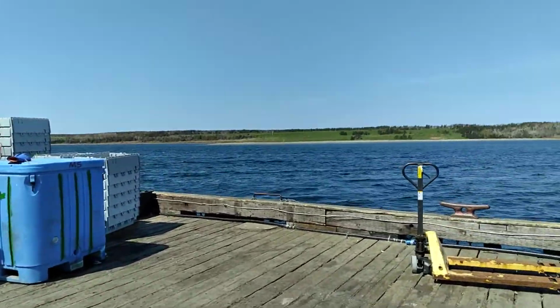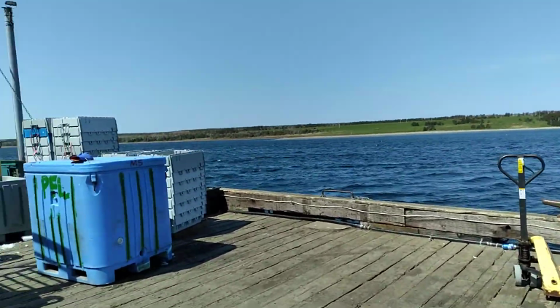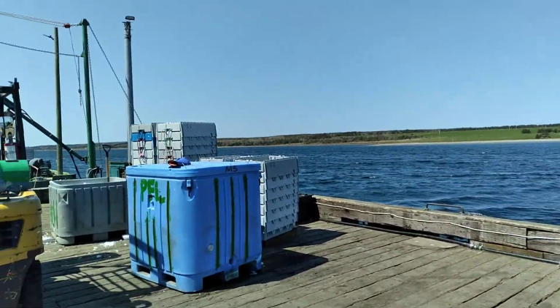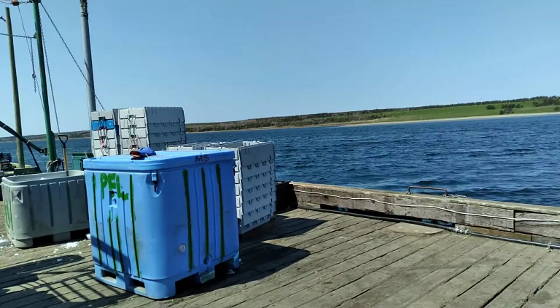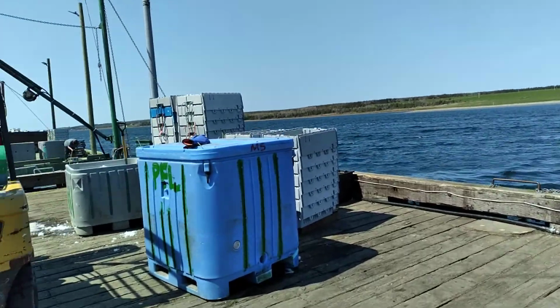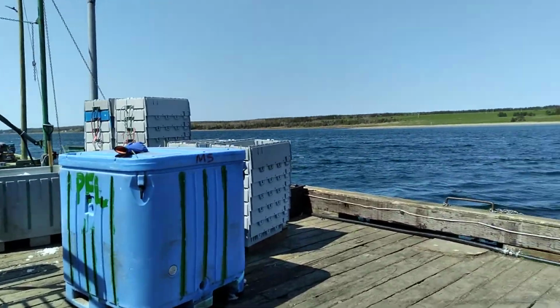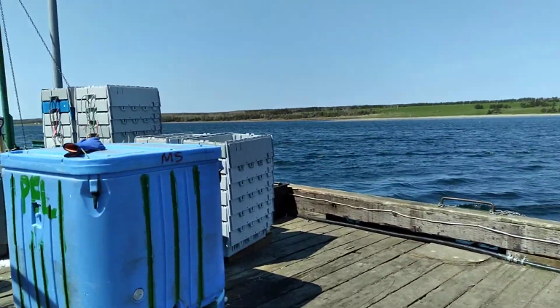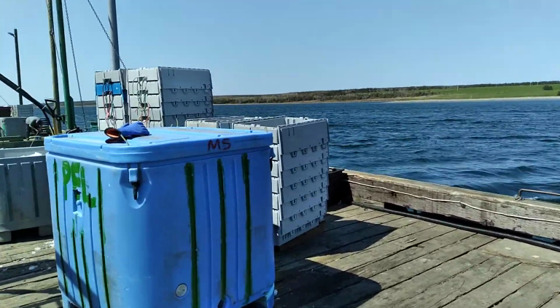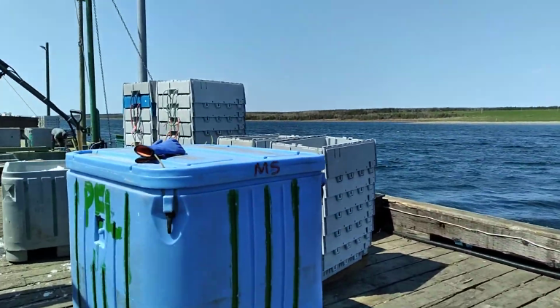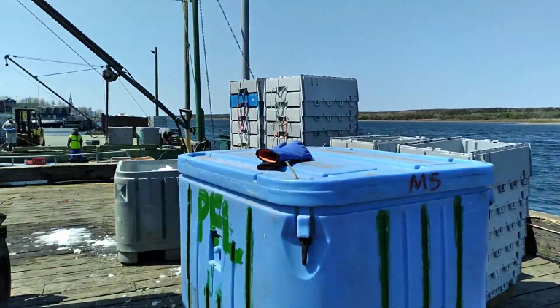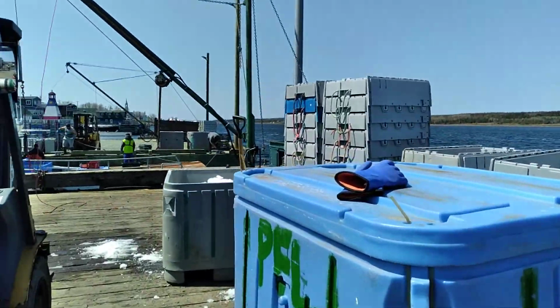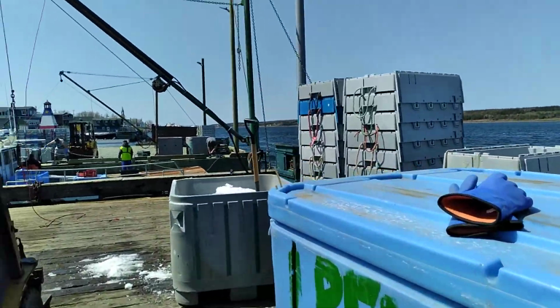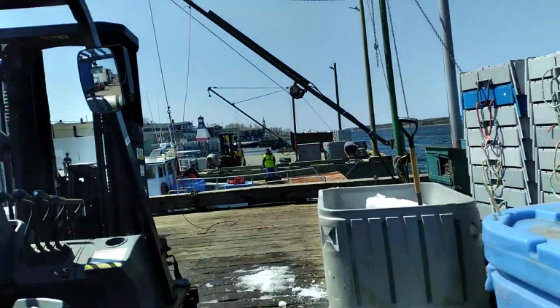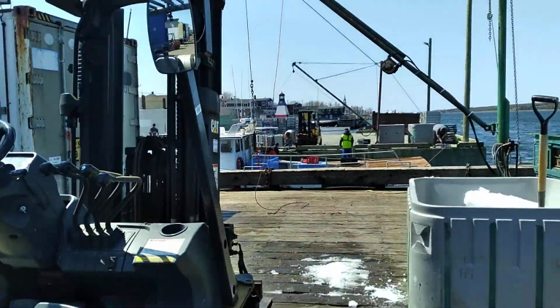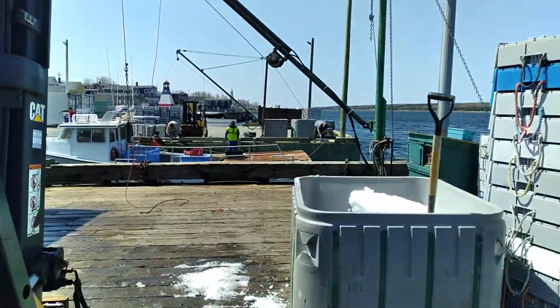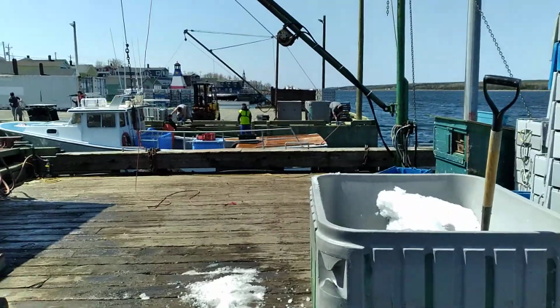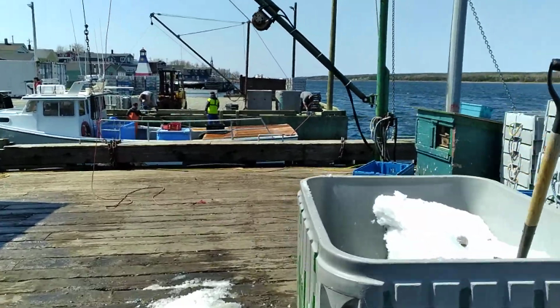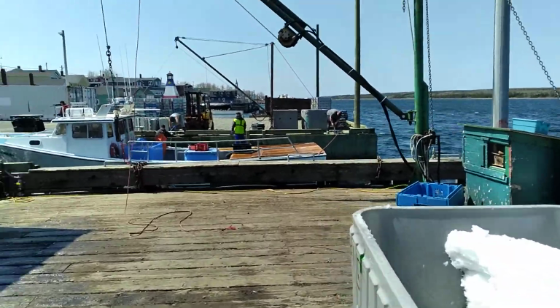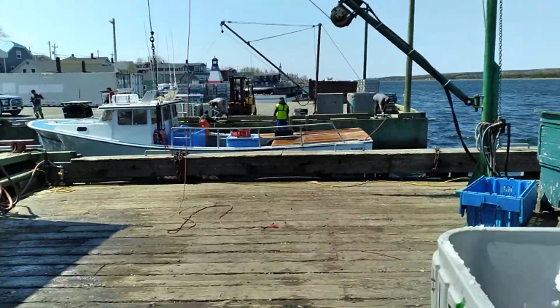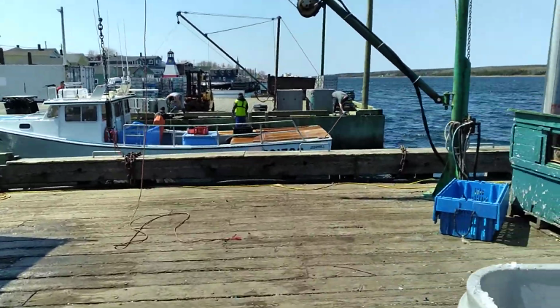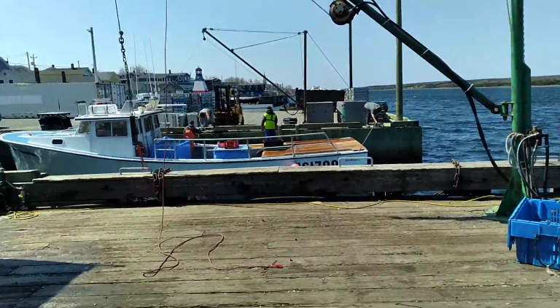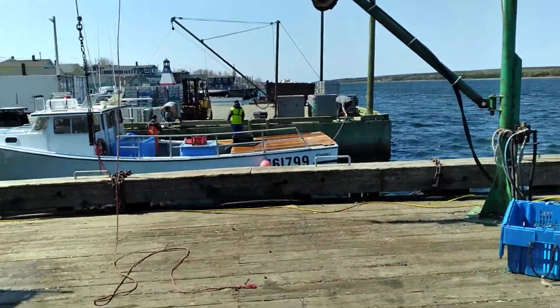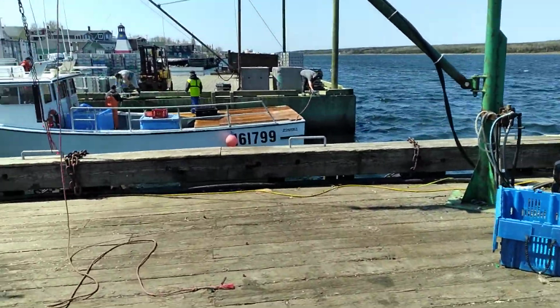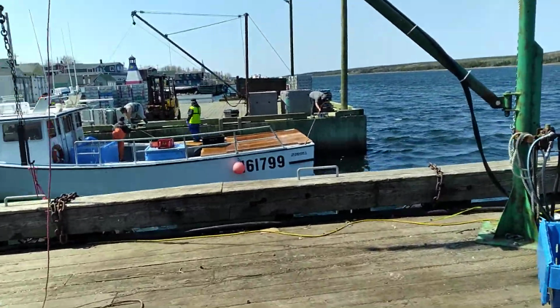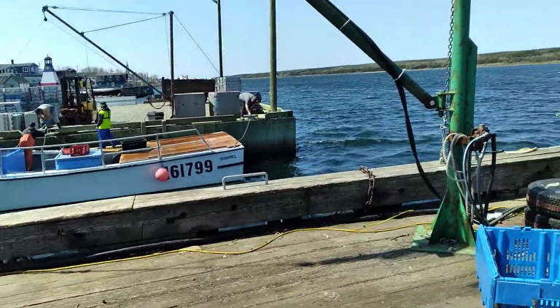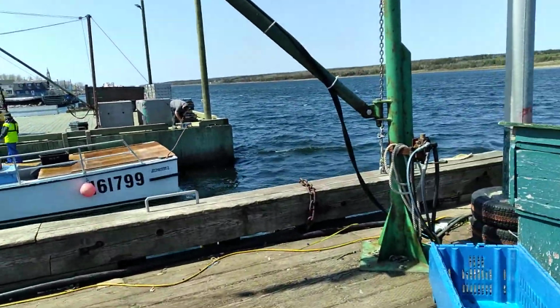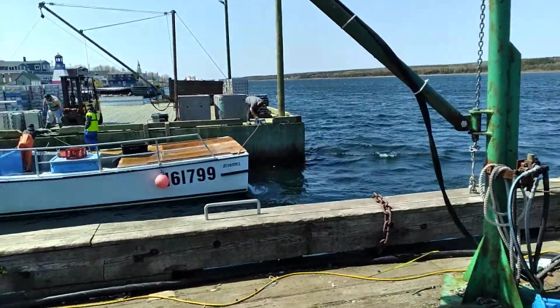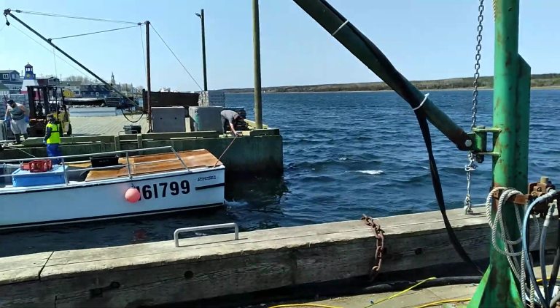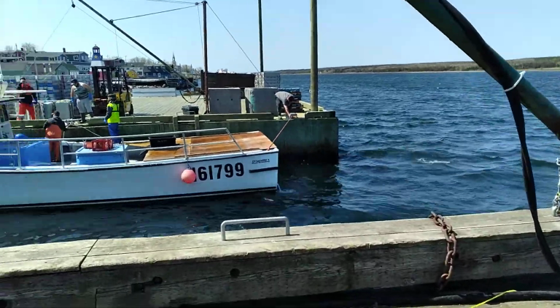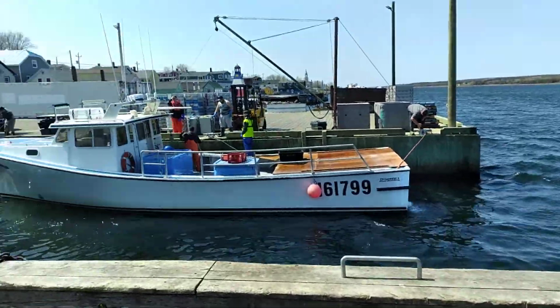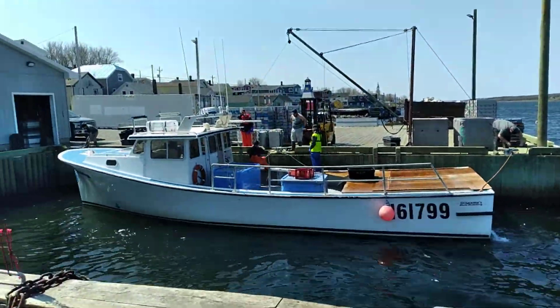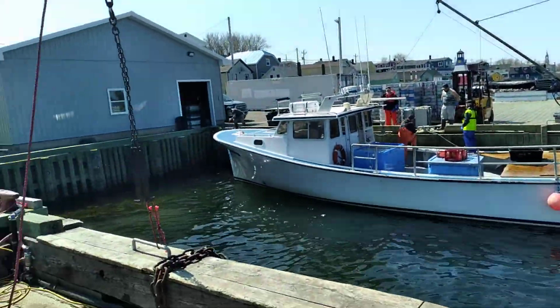What a day, fellas! She's beautiful! Beautiful day on the Cheticamp Wharf. All the lobster boats are fishing her in — they're coming in with their lobsters.